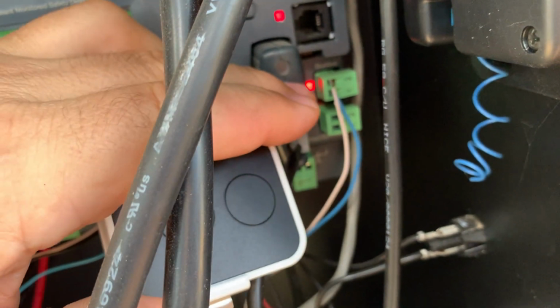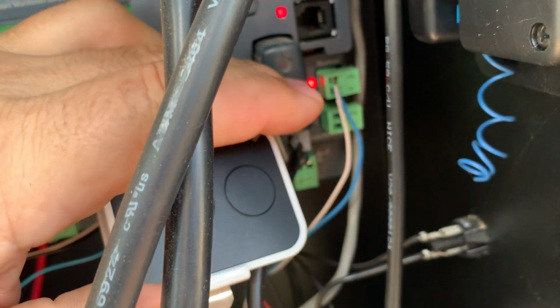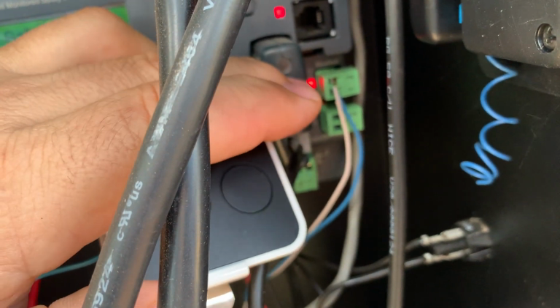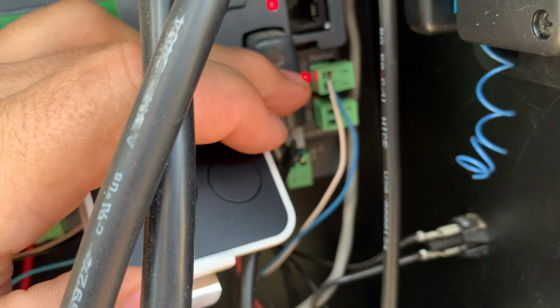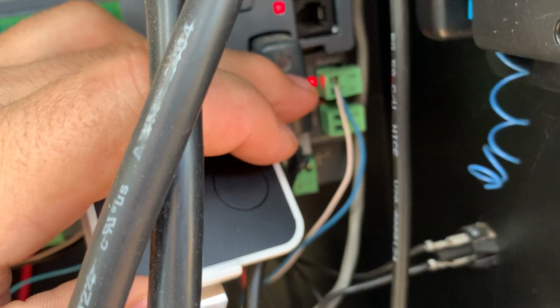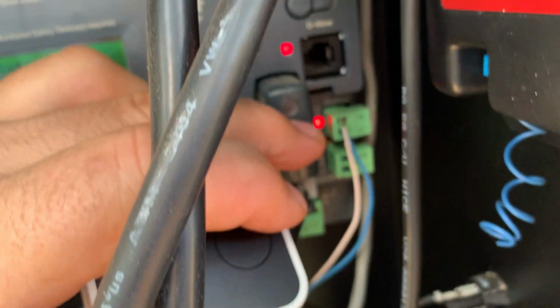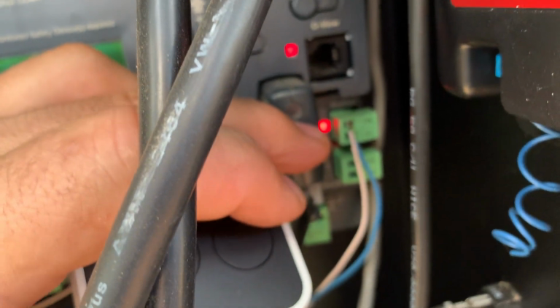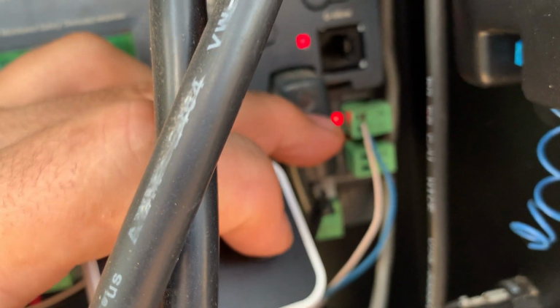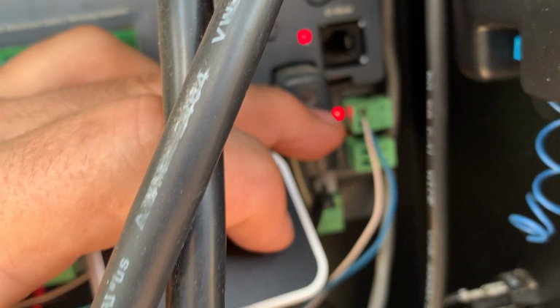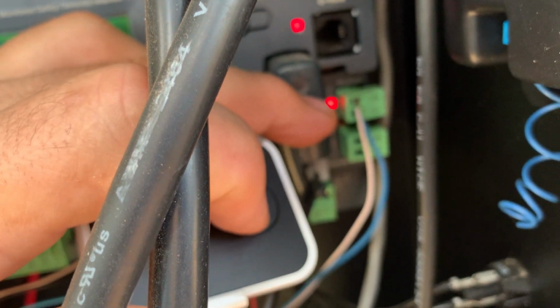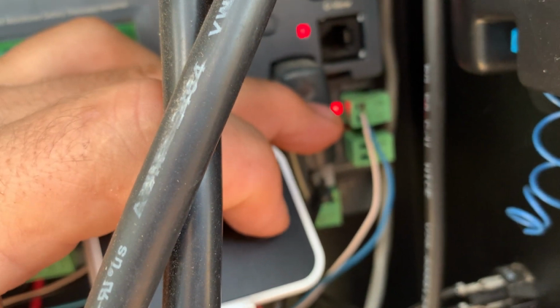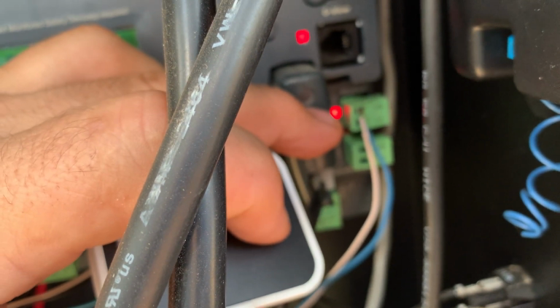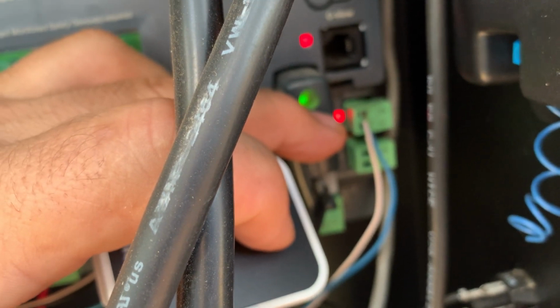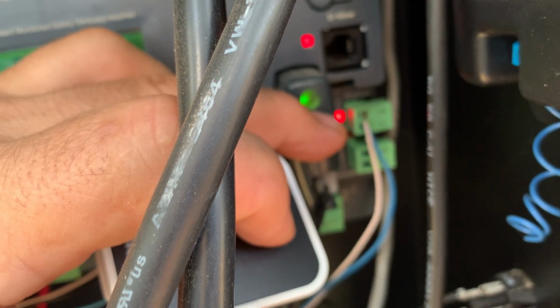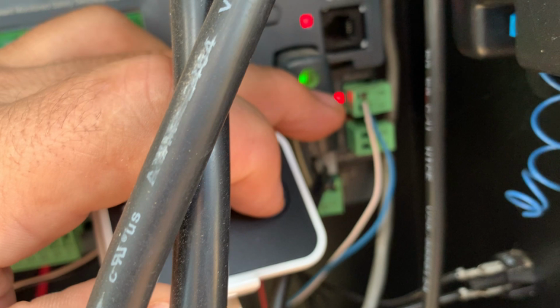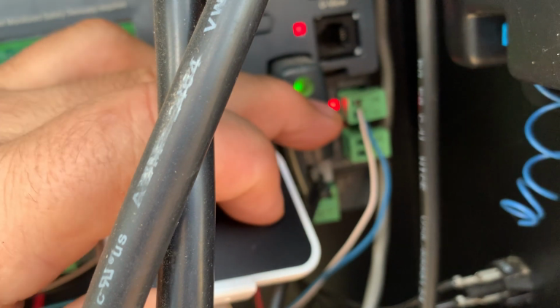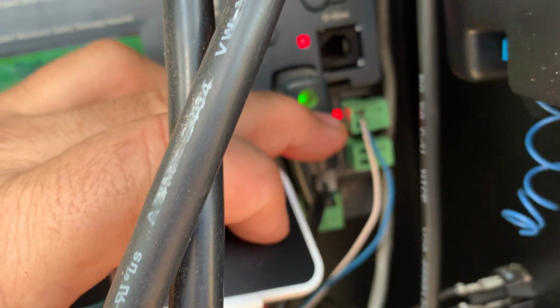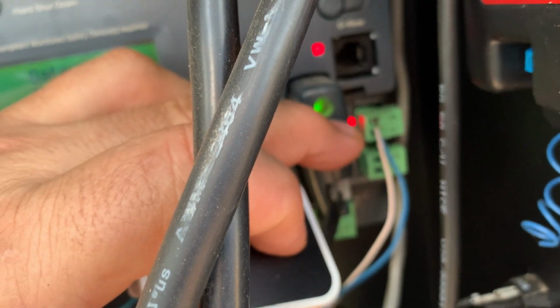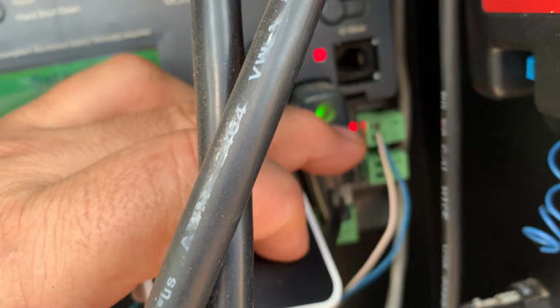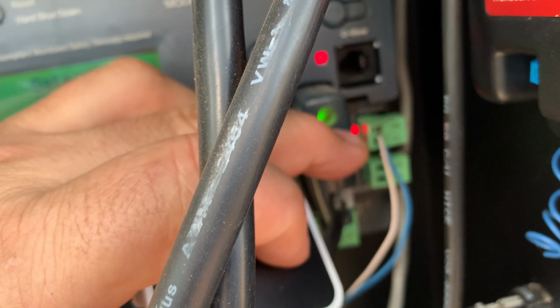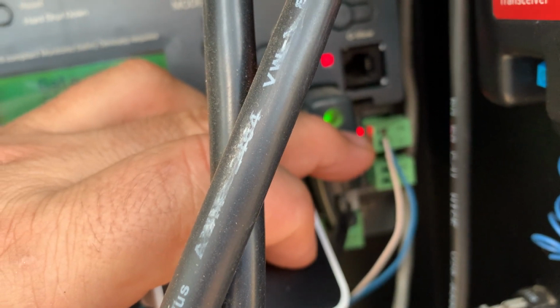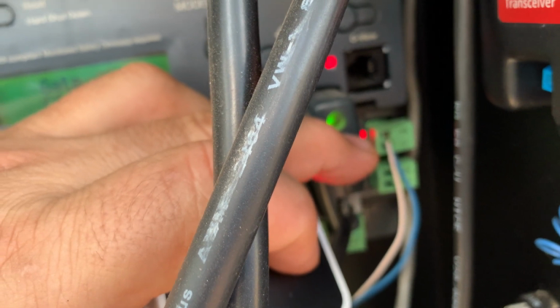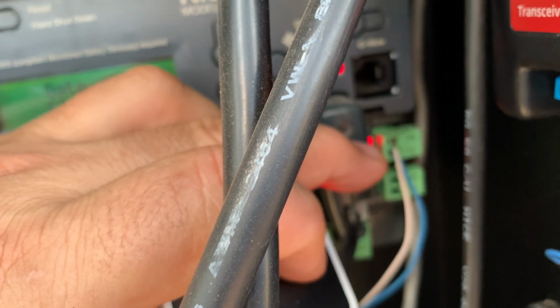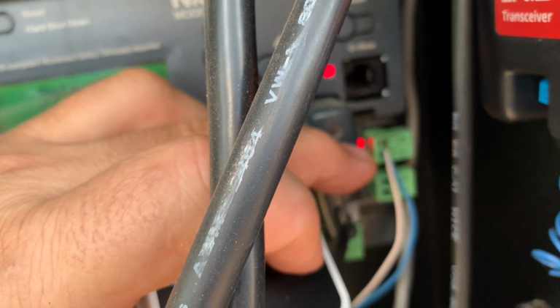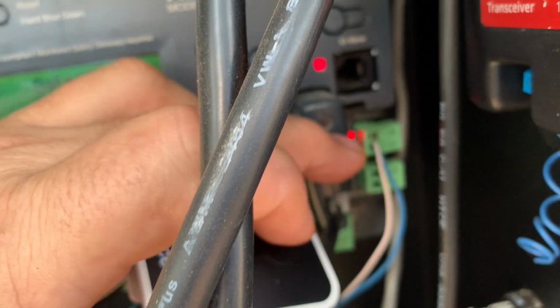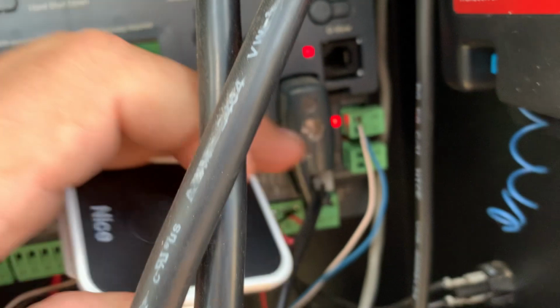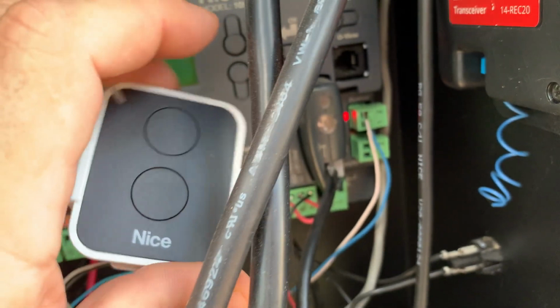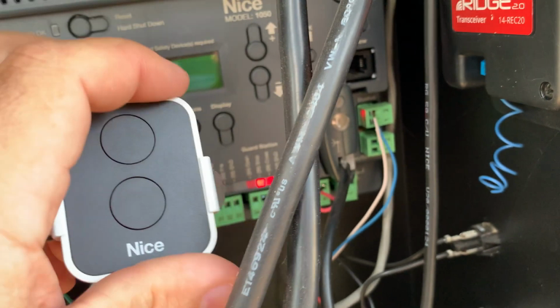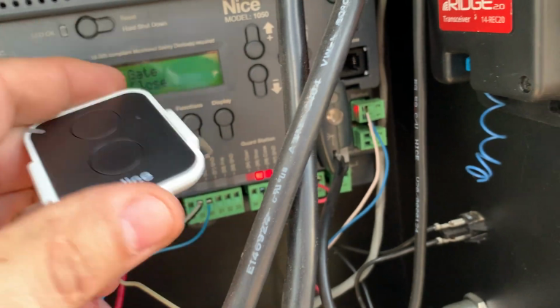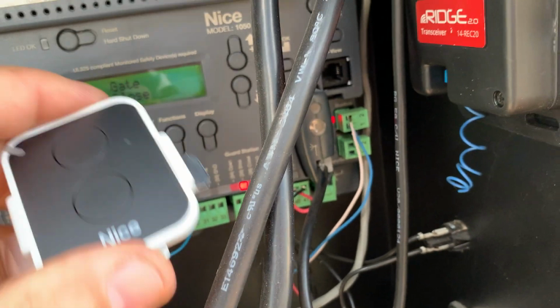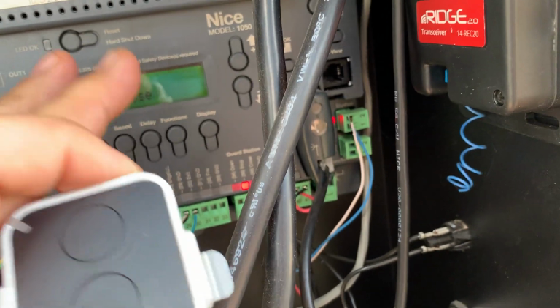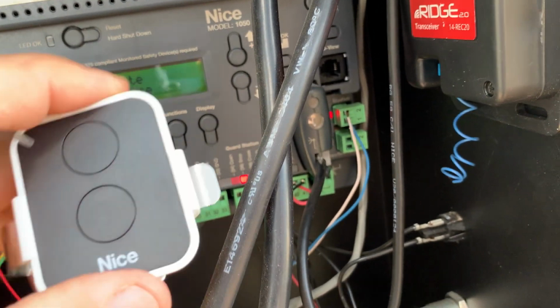That button's gone. I'm going to do it again and do the top button. Pressing and holding on the receiver — got a light. Press and hold on the remote. Receiver light went out. Now this thing is disconnected completely from this receiver.